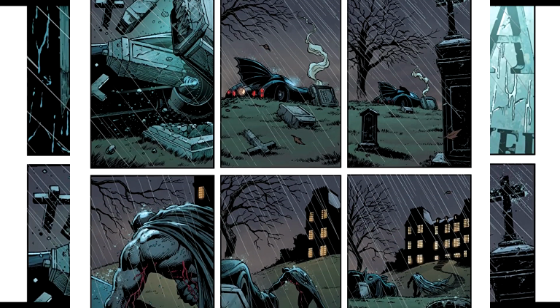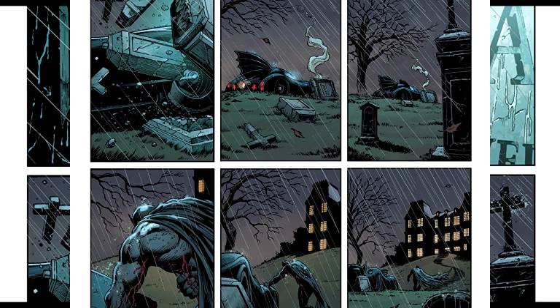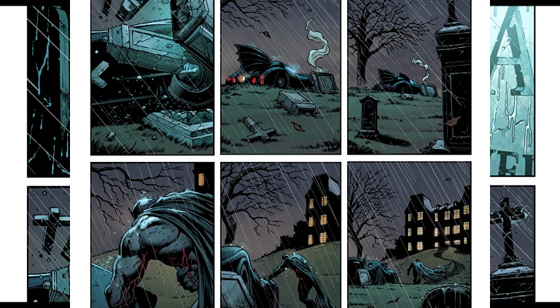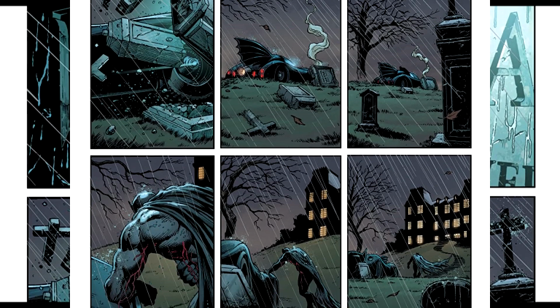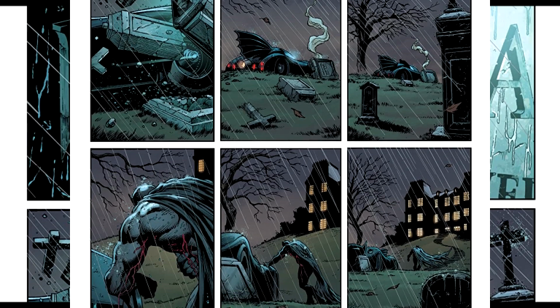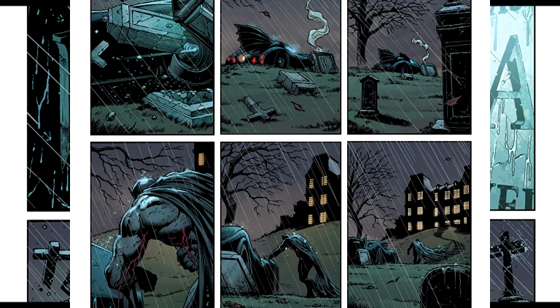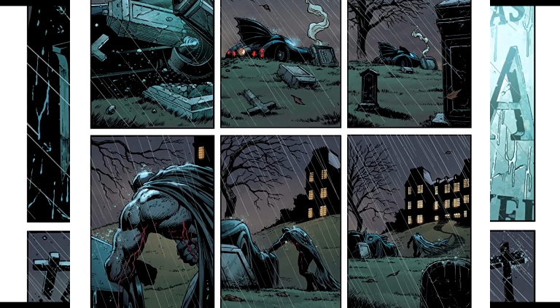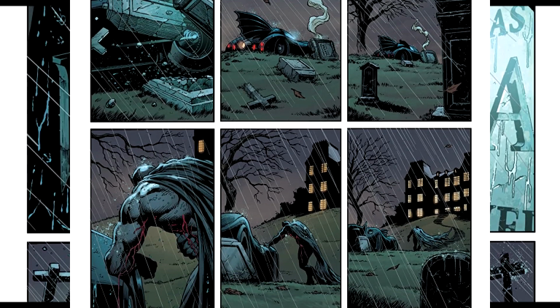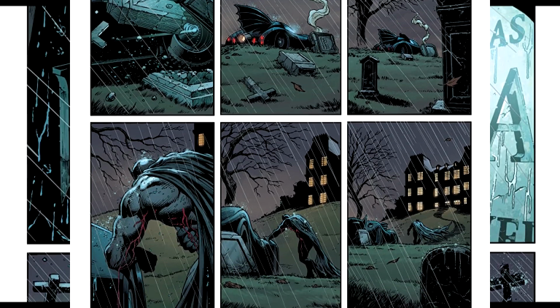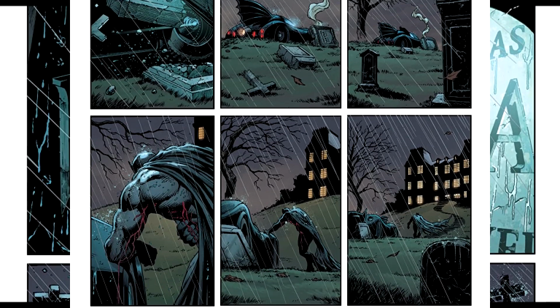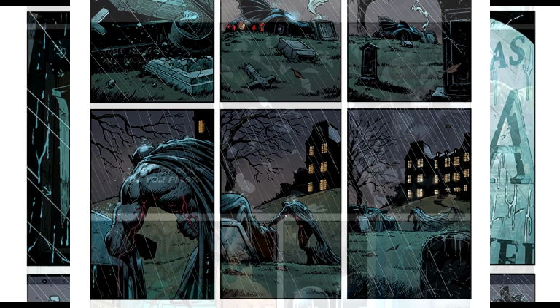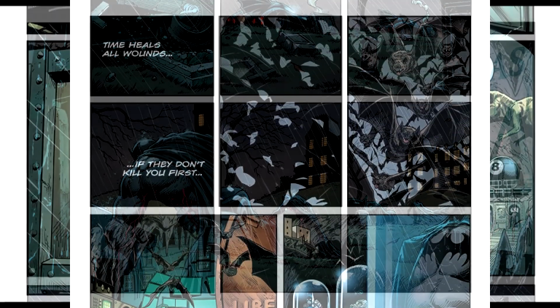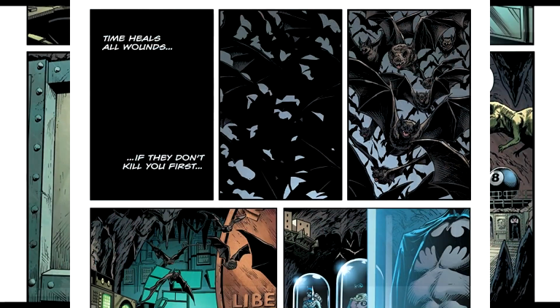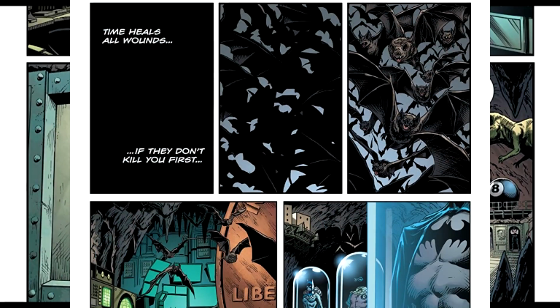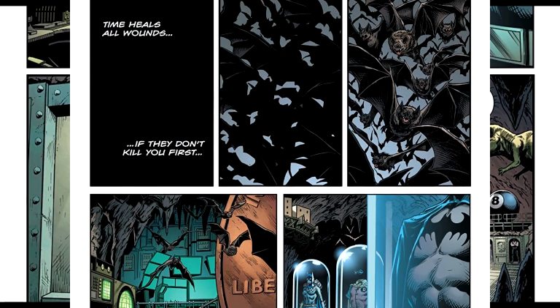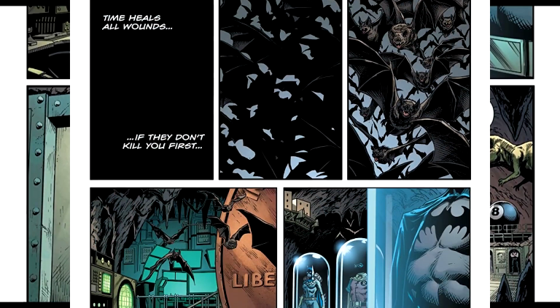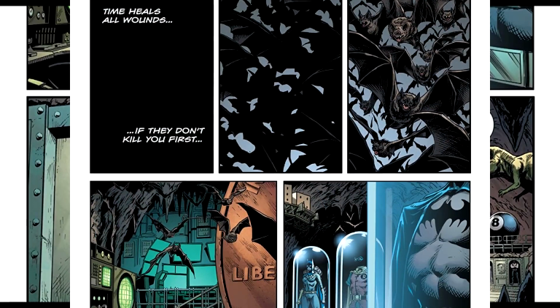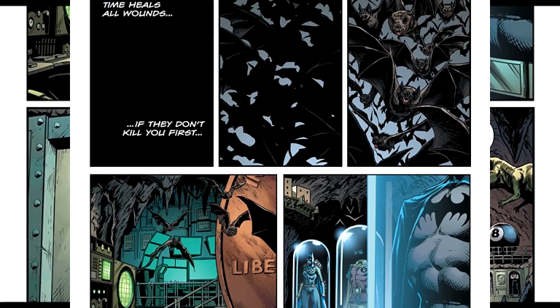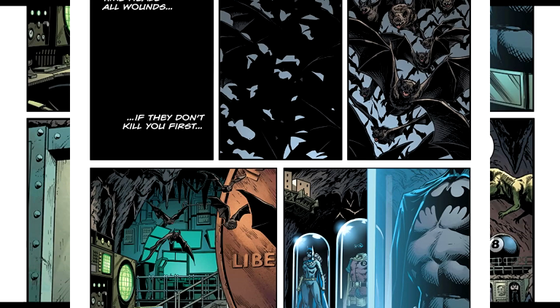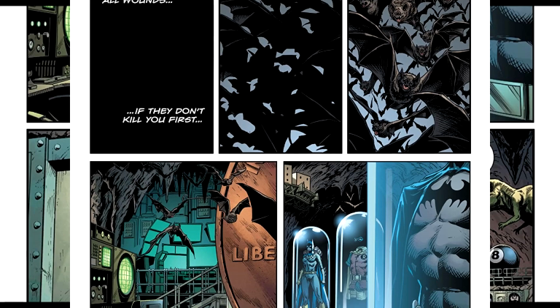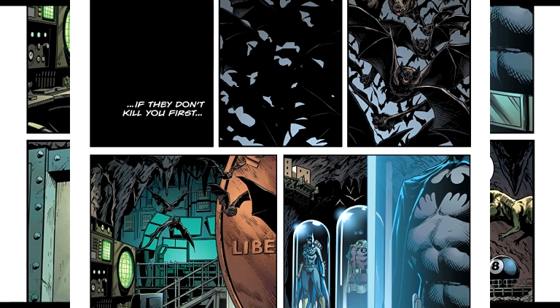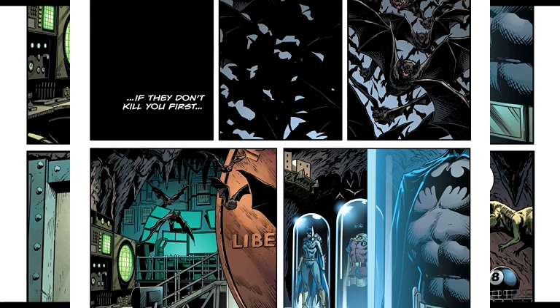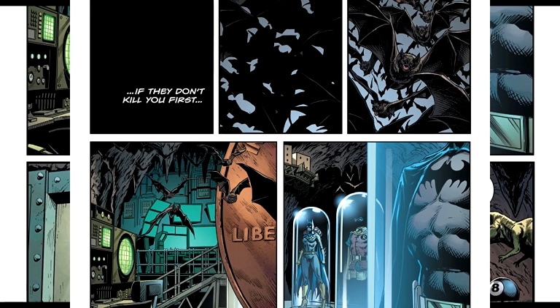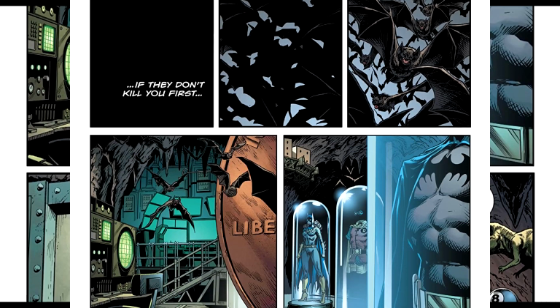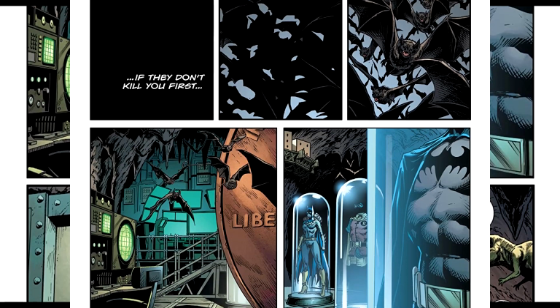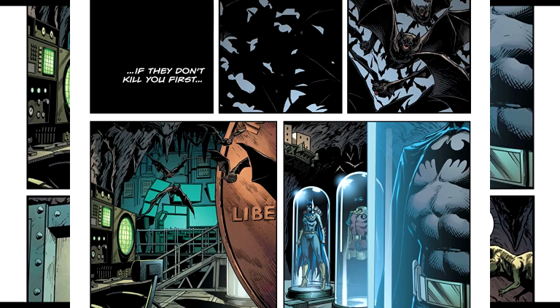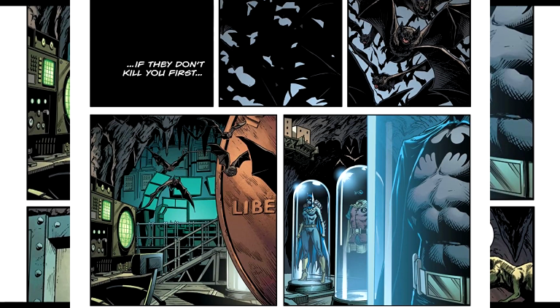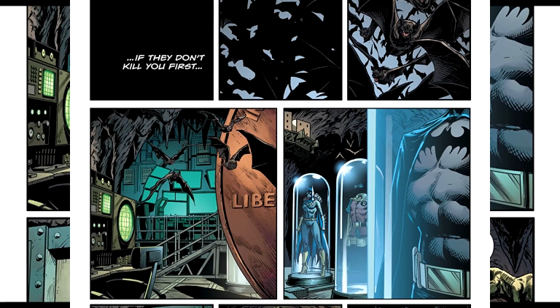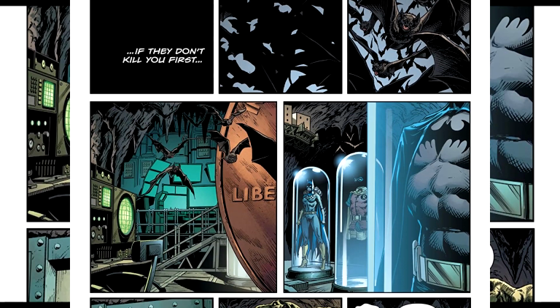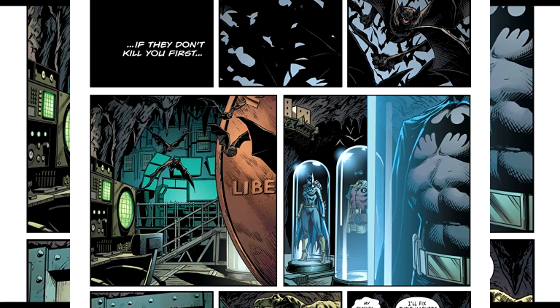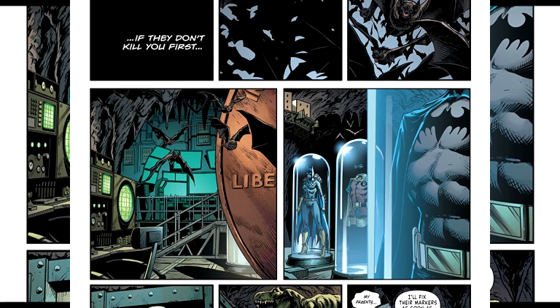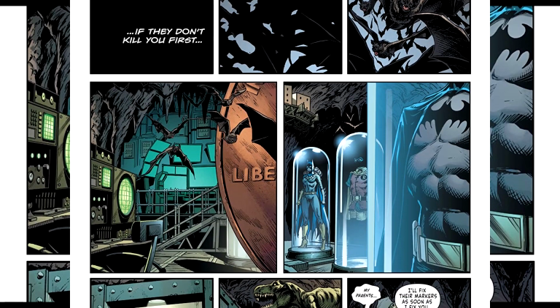Fabuk says this is dedicated to the memory of his grandfather, George Weineger, who is his hero. And it's noted that Batman was actually created by Bill Finger.